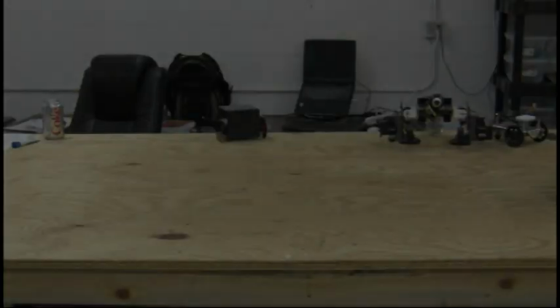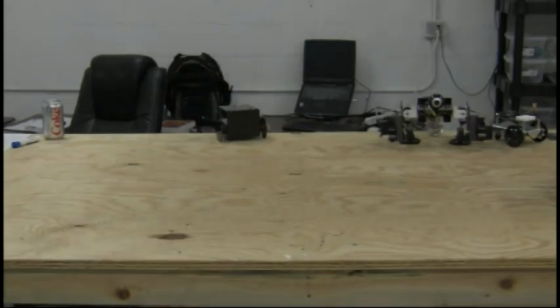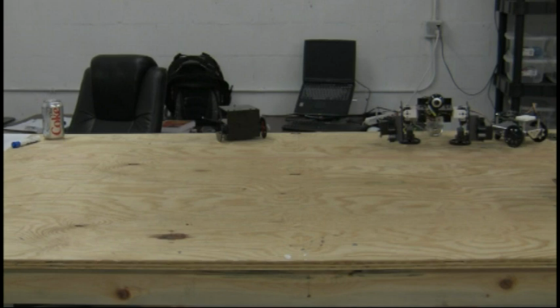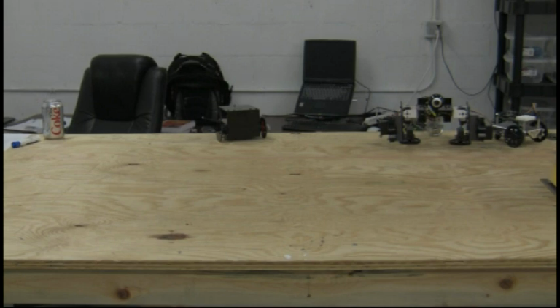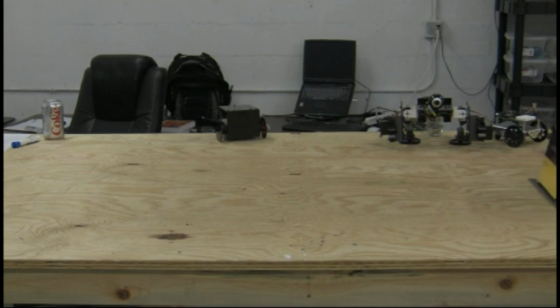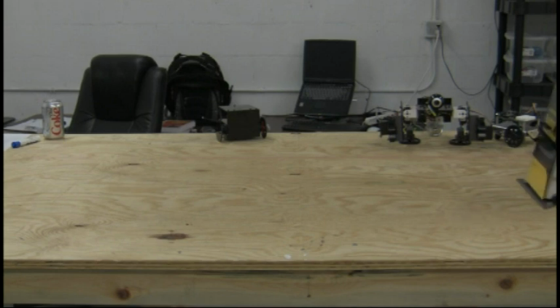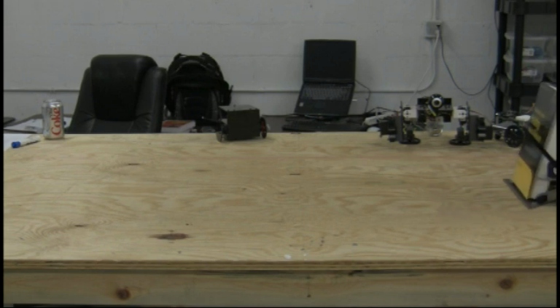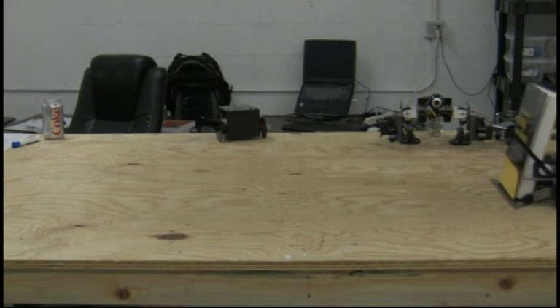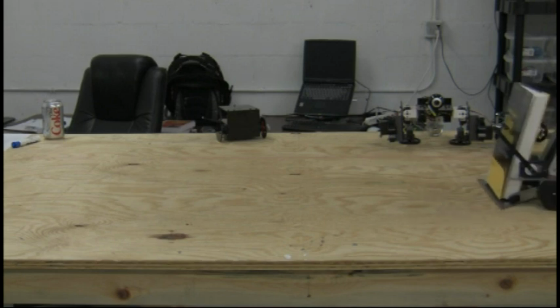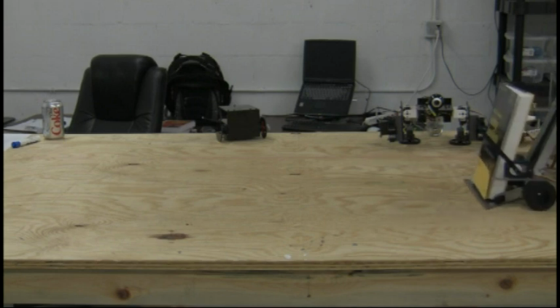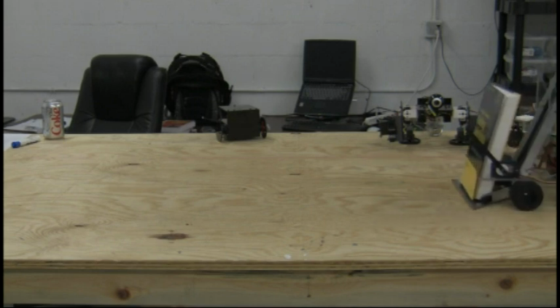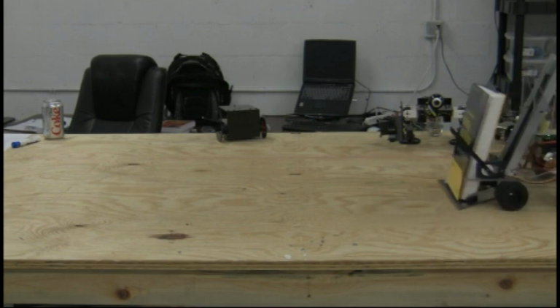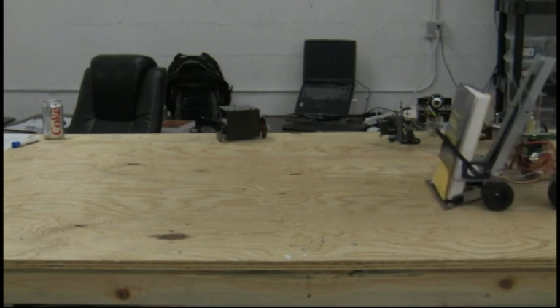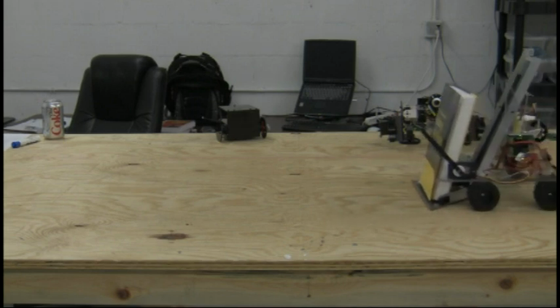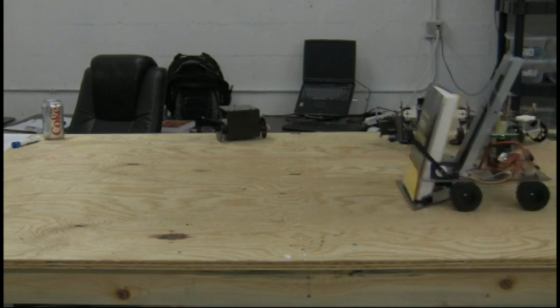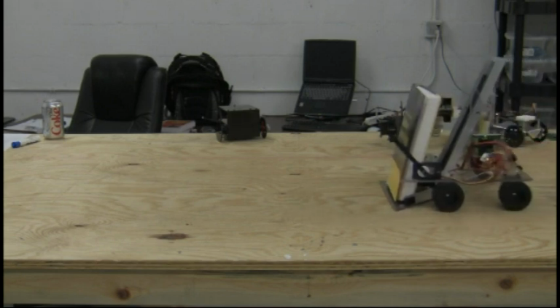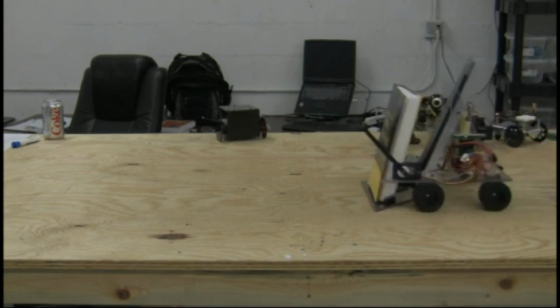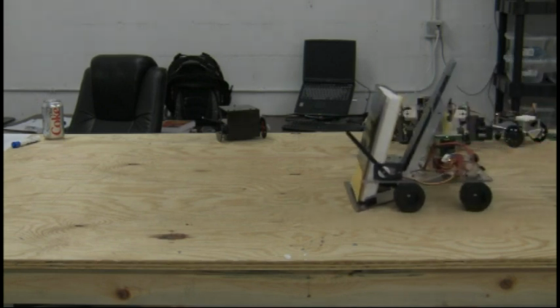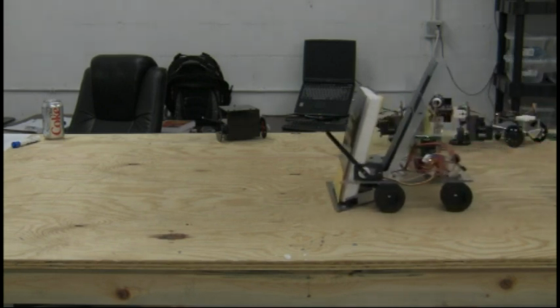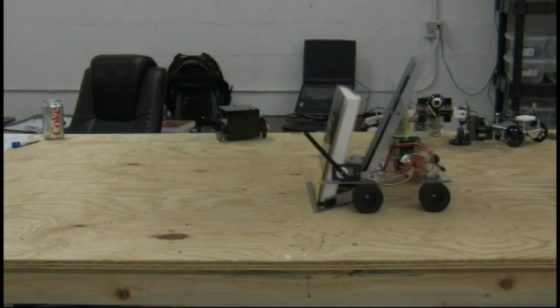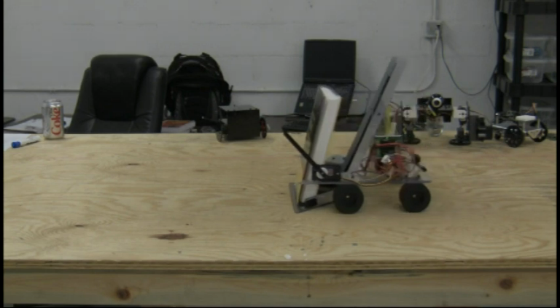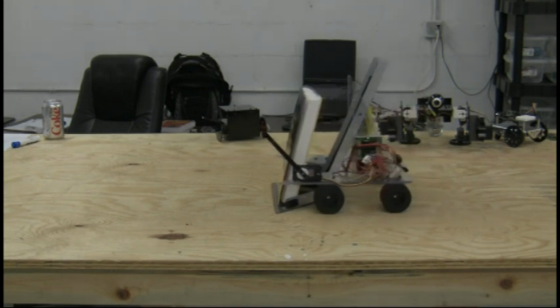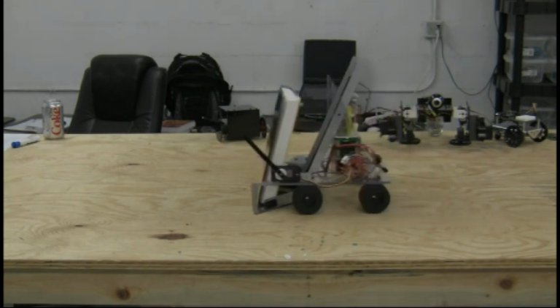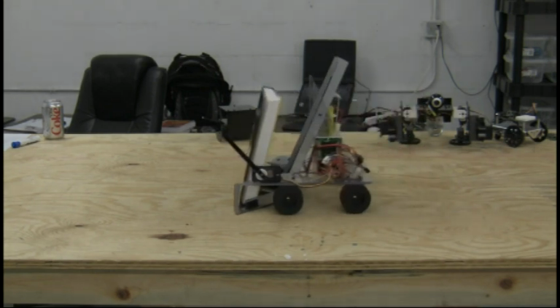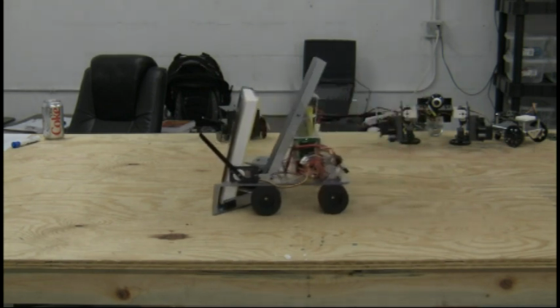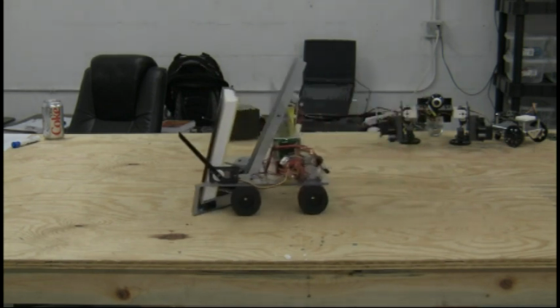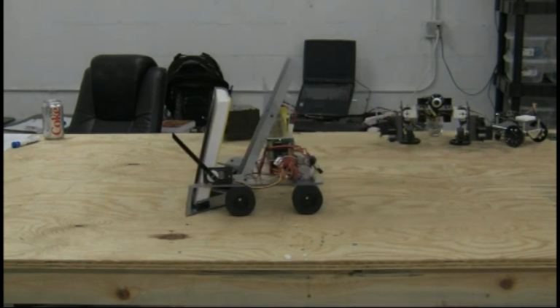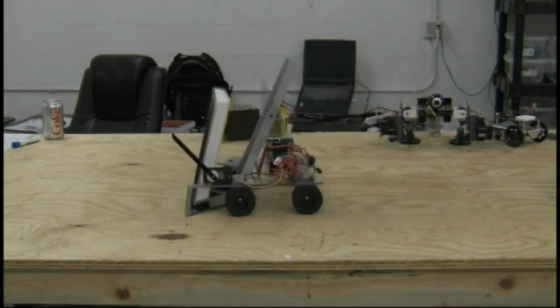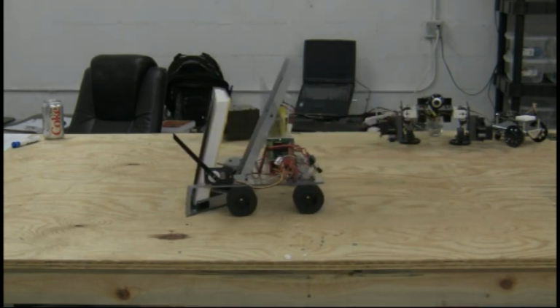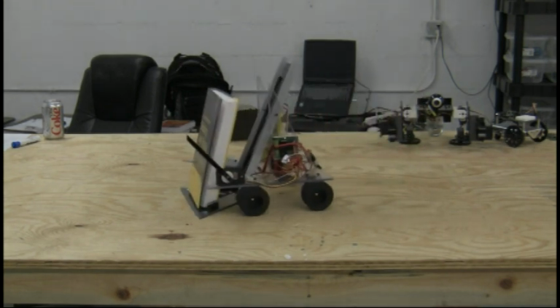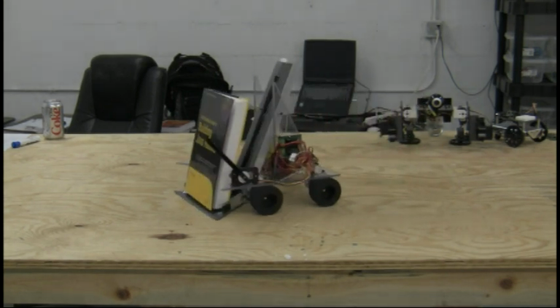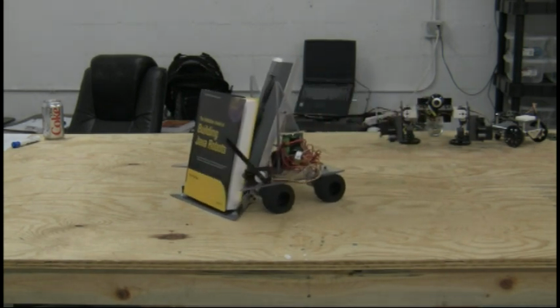Hello, this is finemanjr. I am going to talk to you about a very cool book: The Definitive Guide to Building Java Robots.